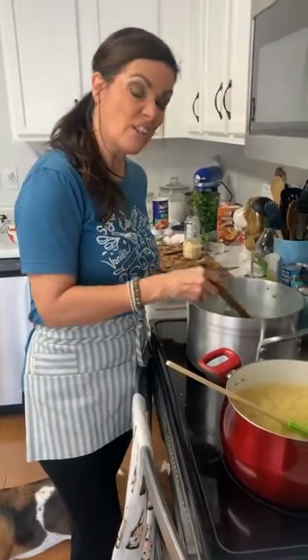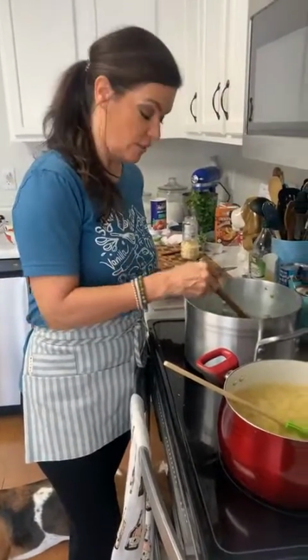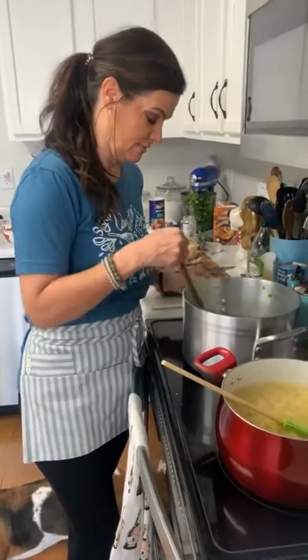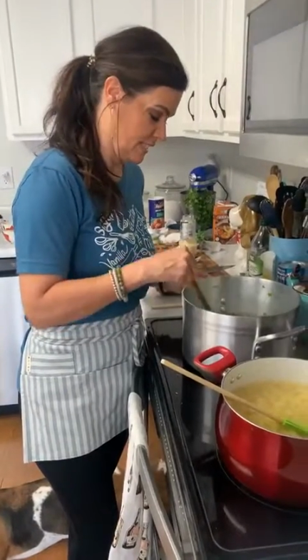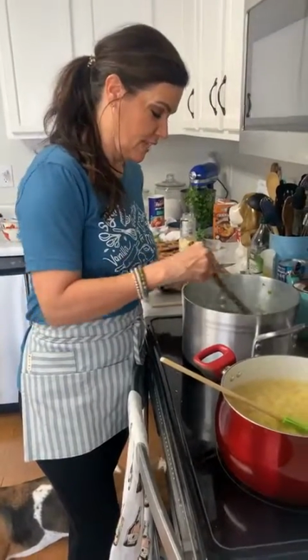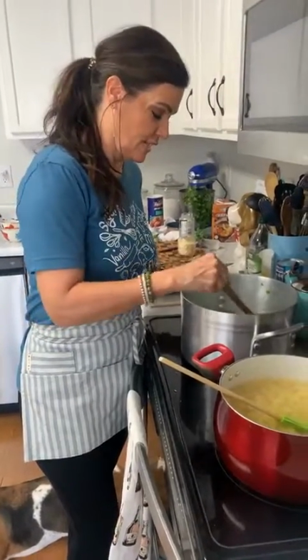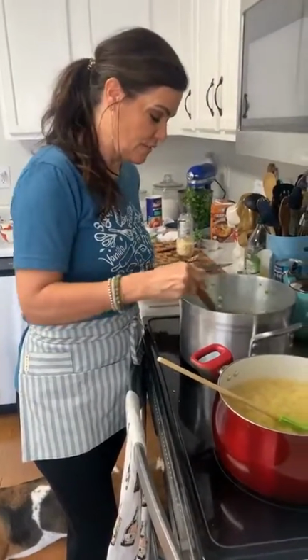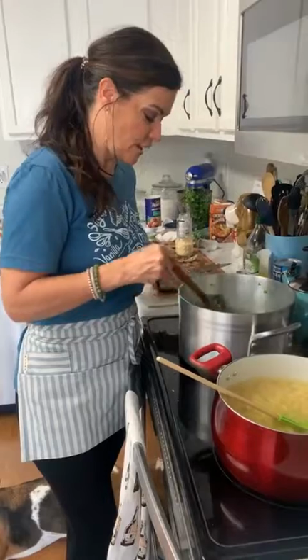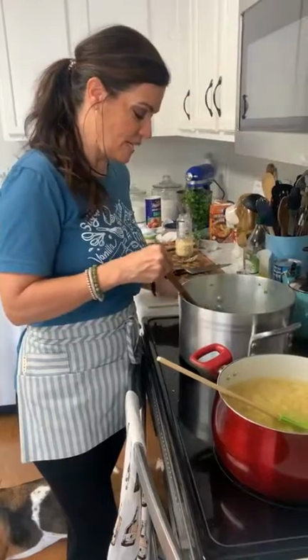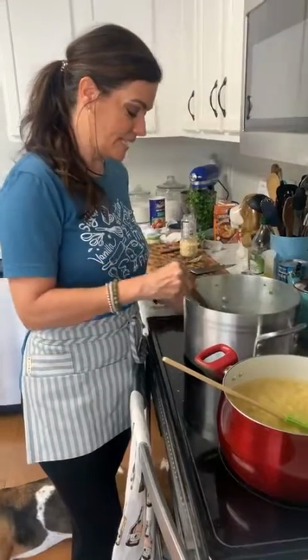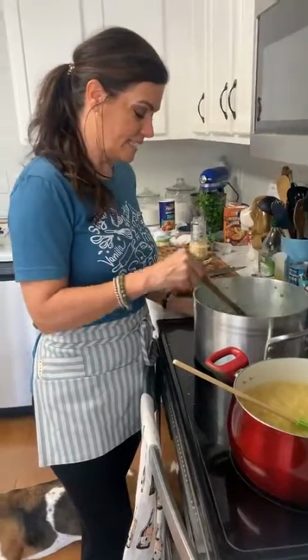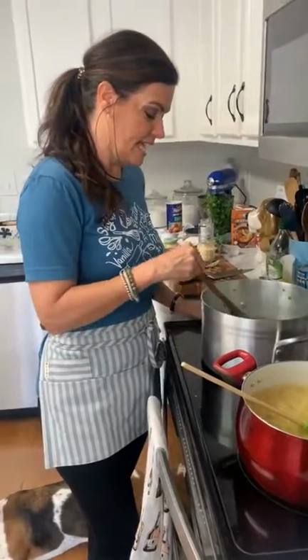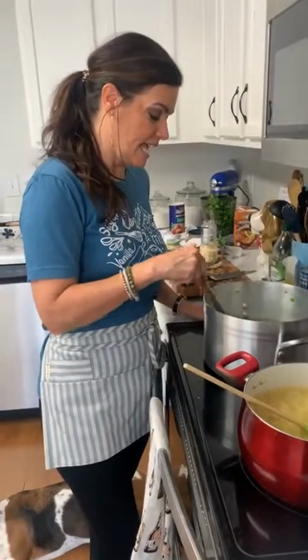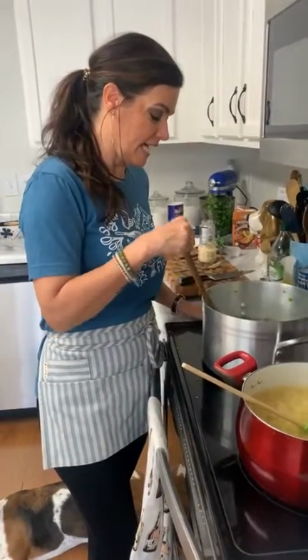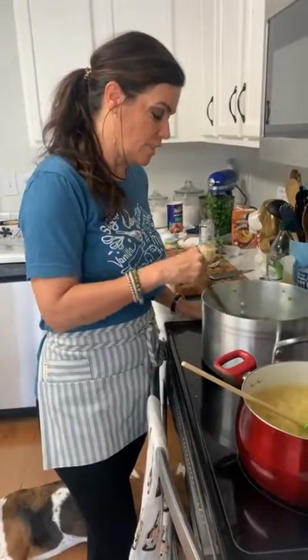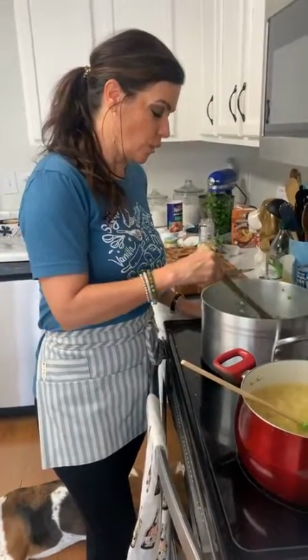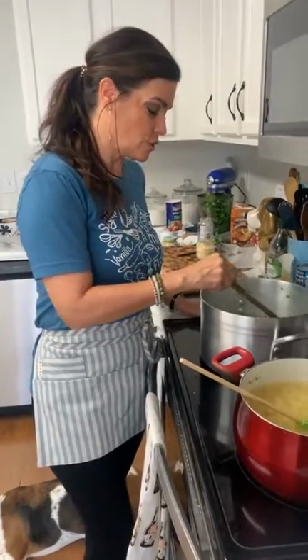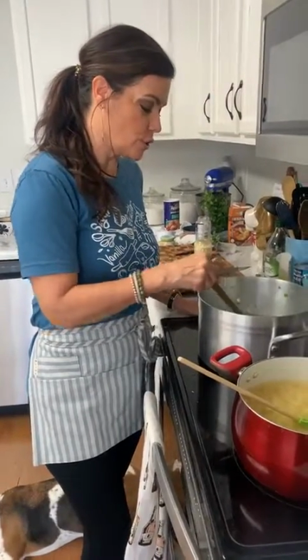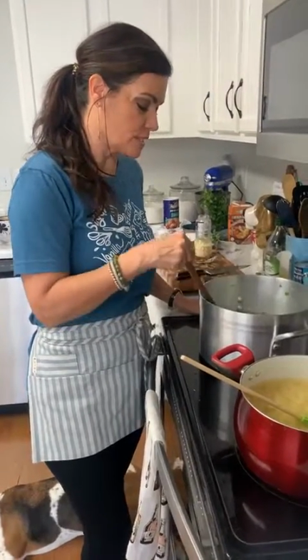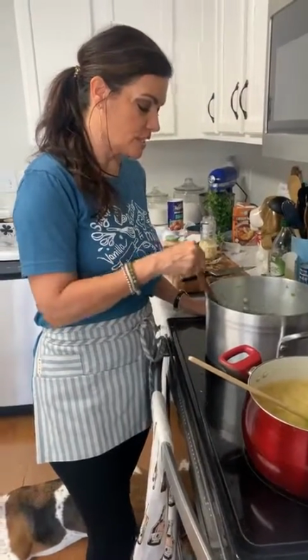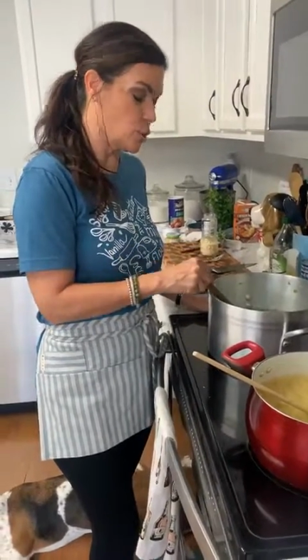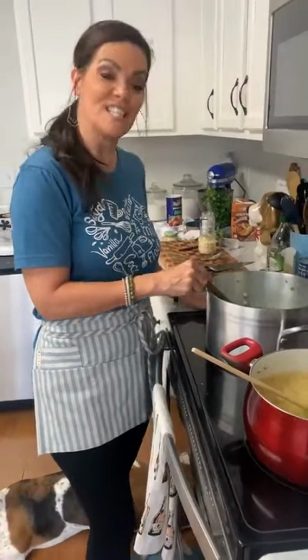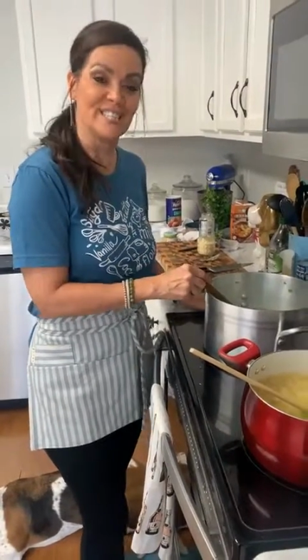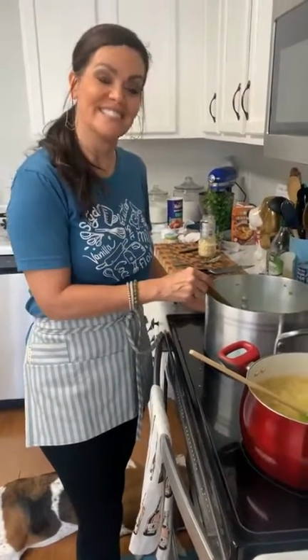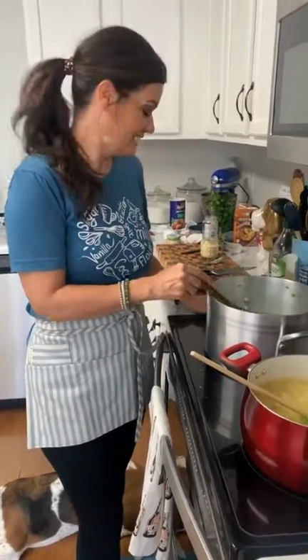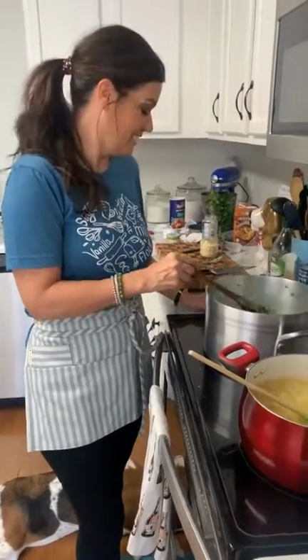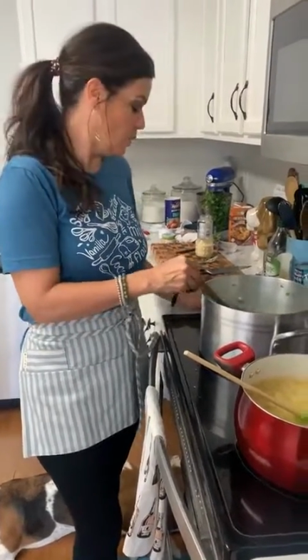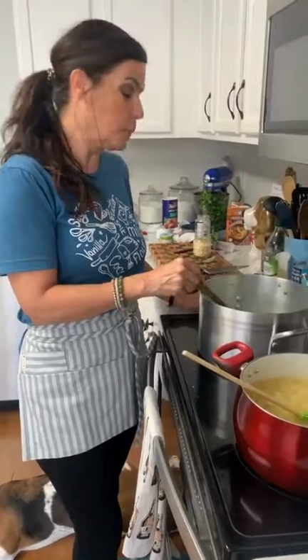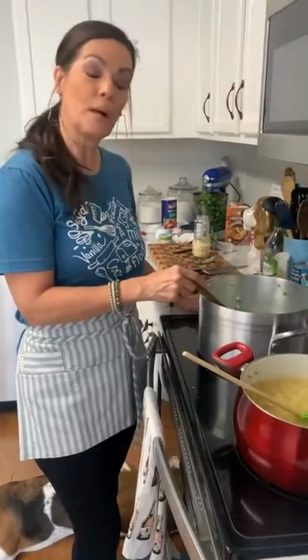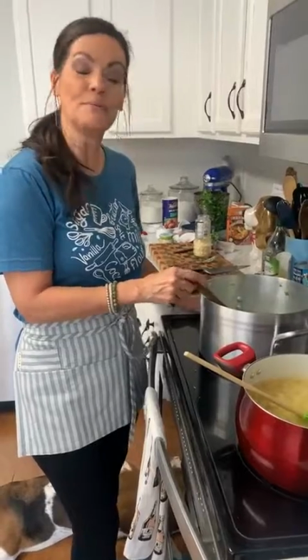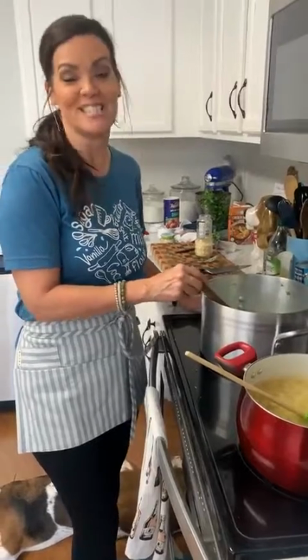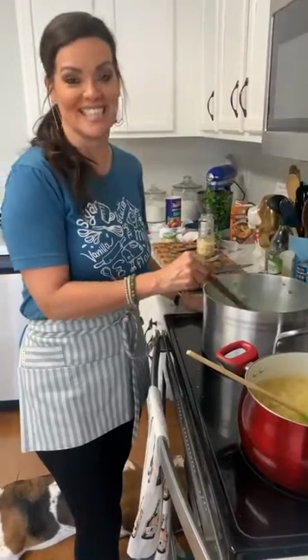Don't buy canned — make this. Look how quick it was, and it's a lot healthier. Have a great weekend, enjoy your soup — it's soup season! Come to Amici's tonight.